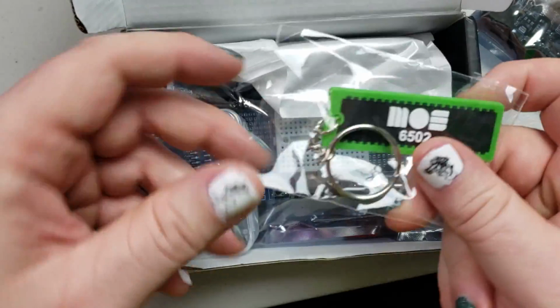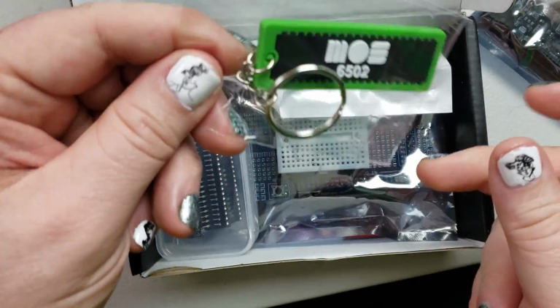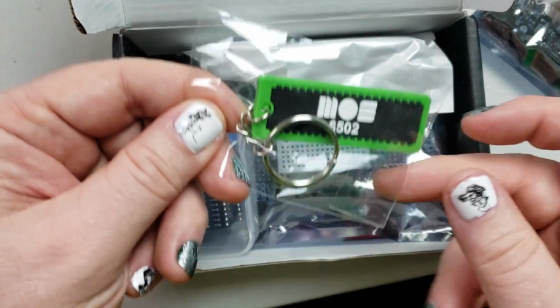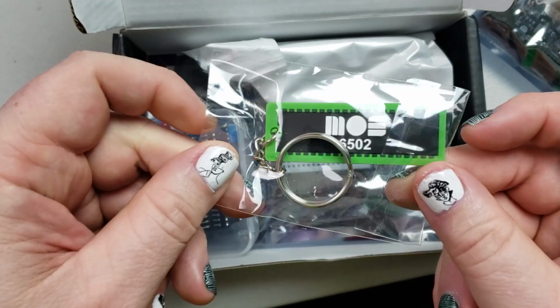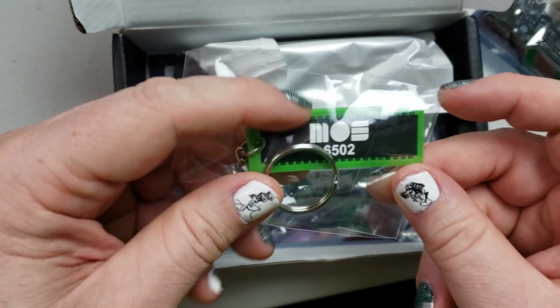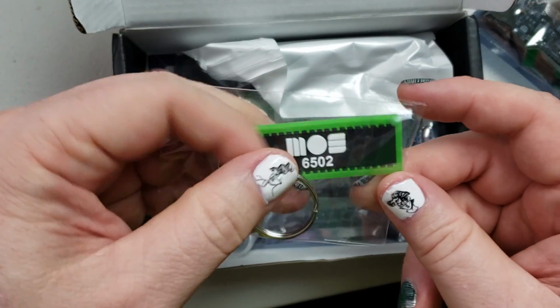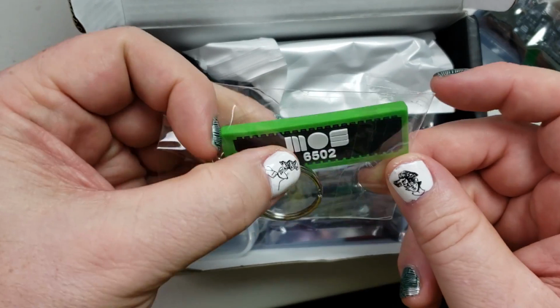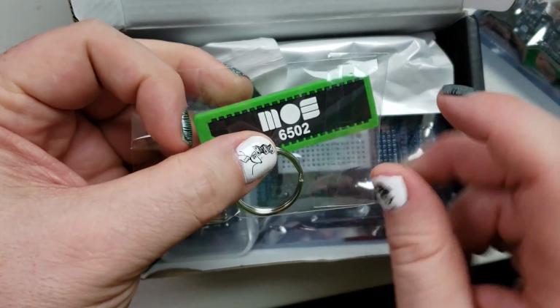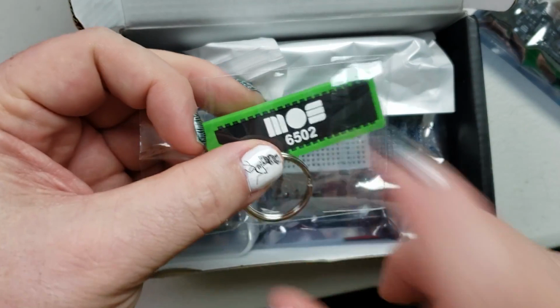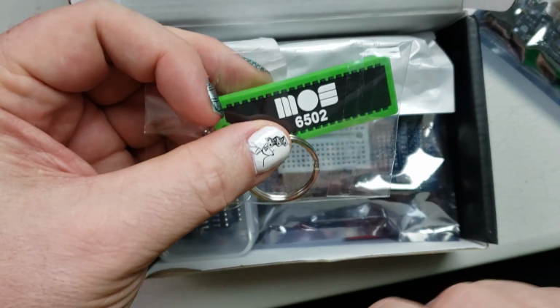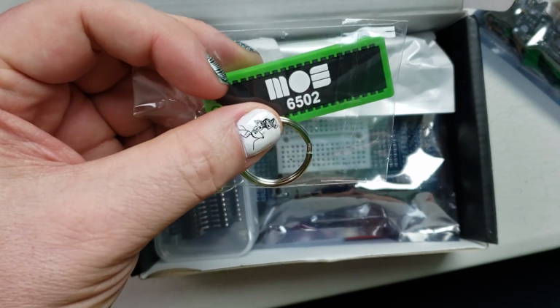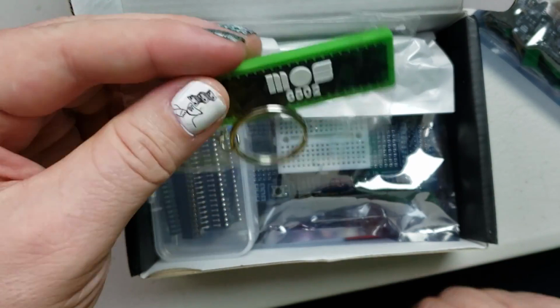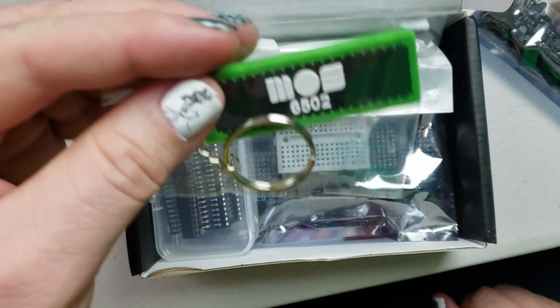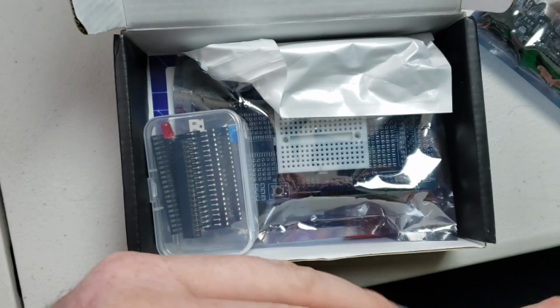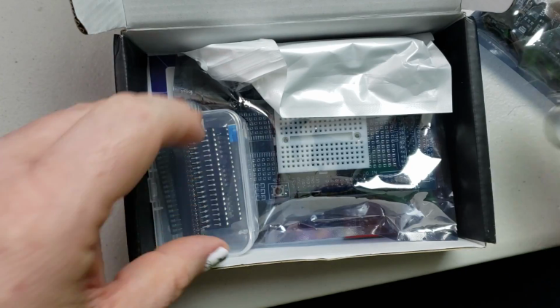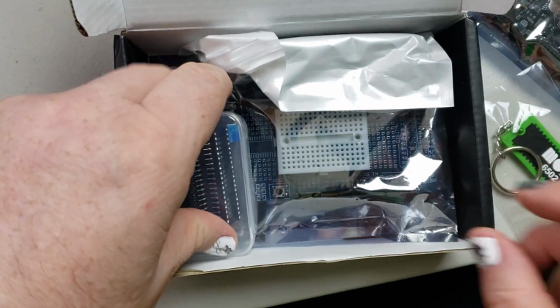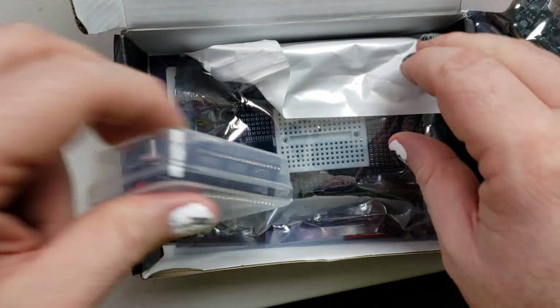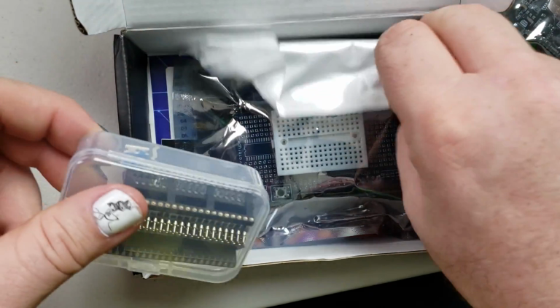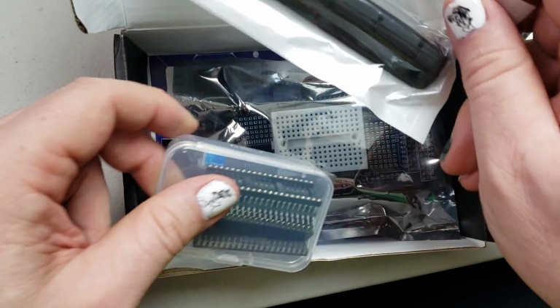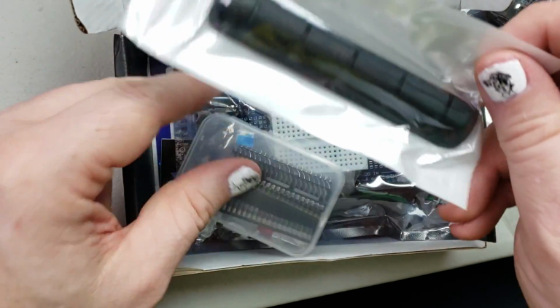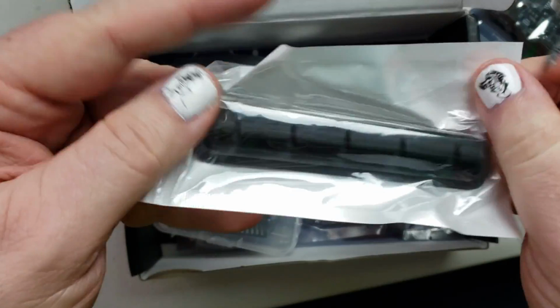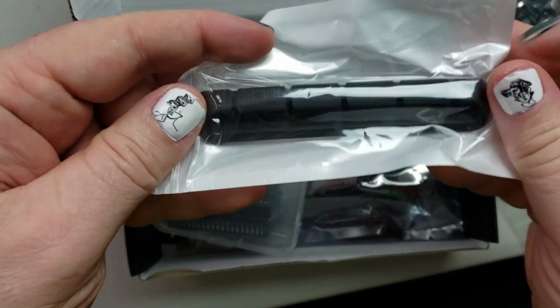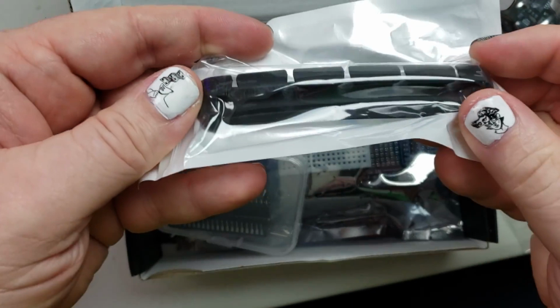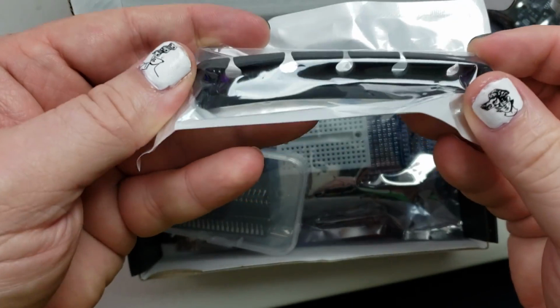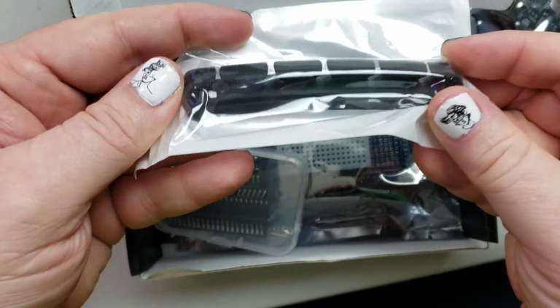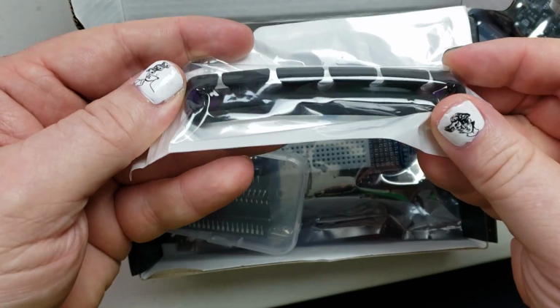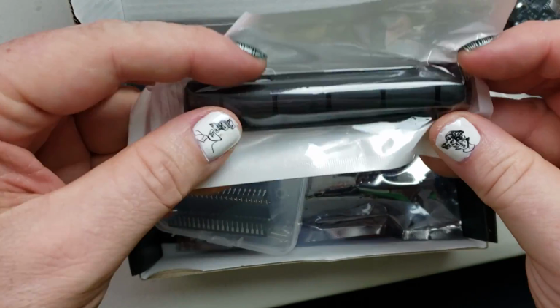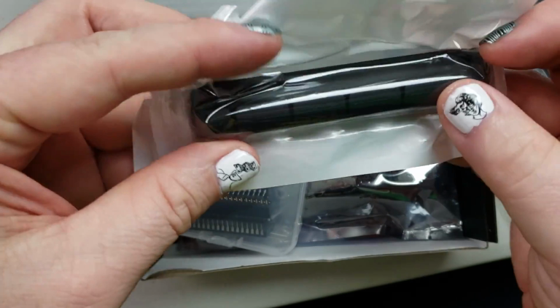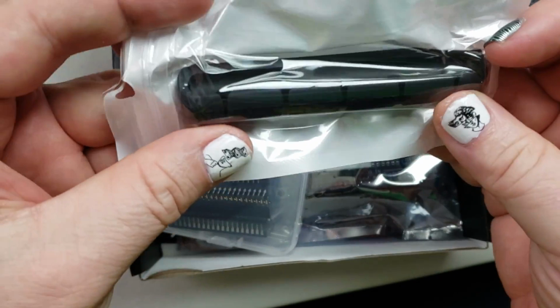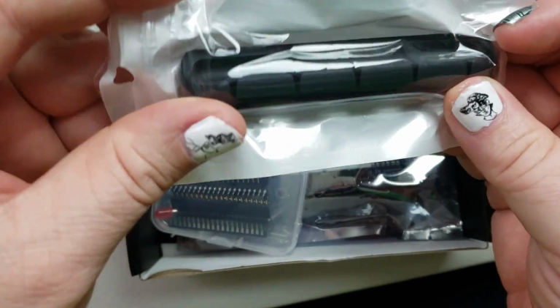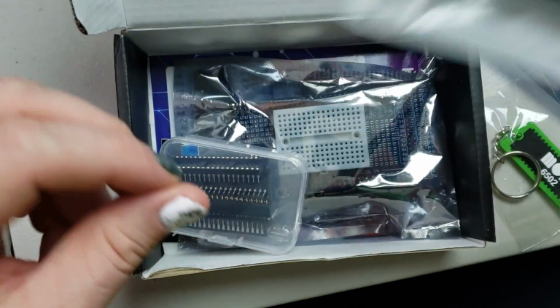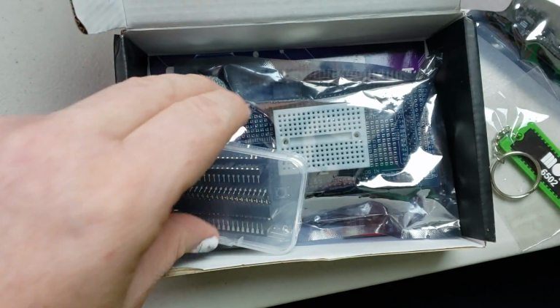There's a keychain — hard to price, although pretty cool. It's a 6502 from the original Commodore, which was my first computer, so that's pretty awesome. There's also a holder that you can put your cables in — I'm actually going to use that.